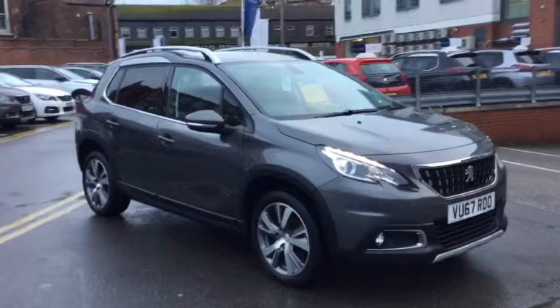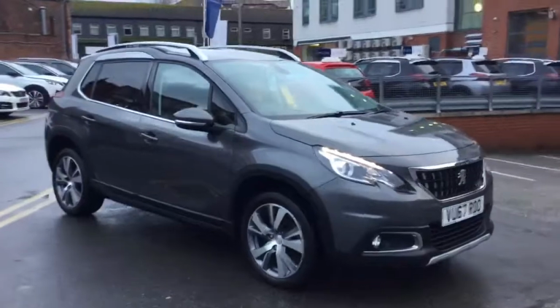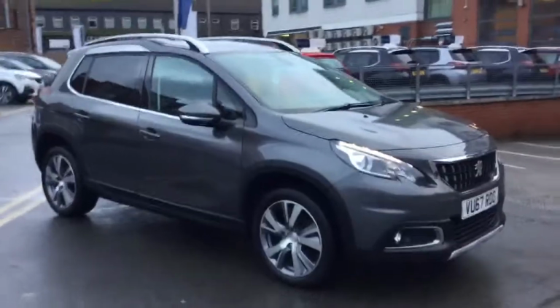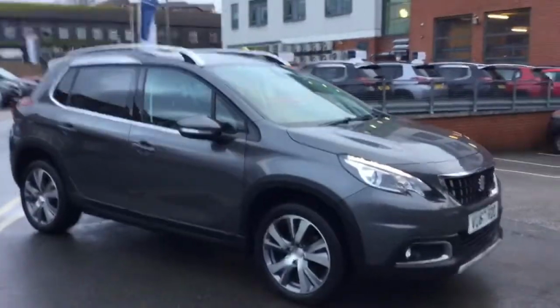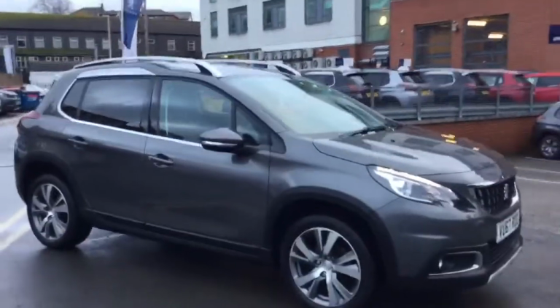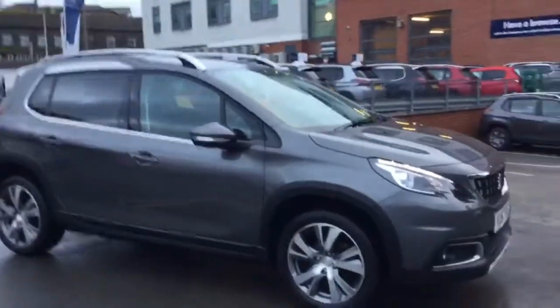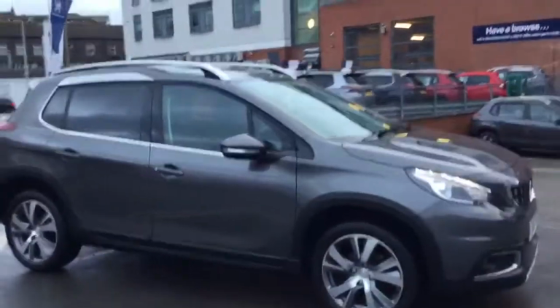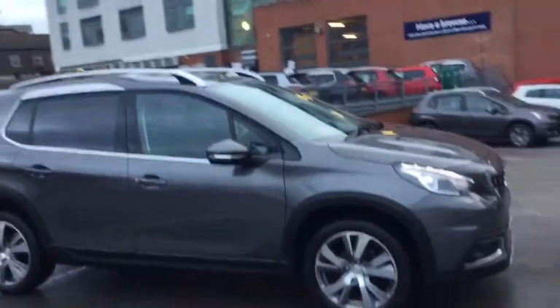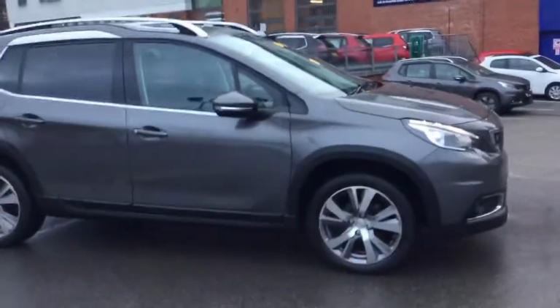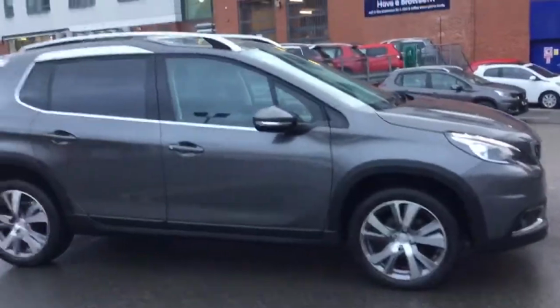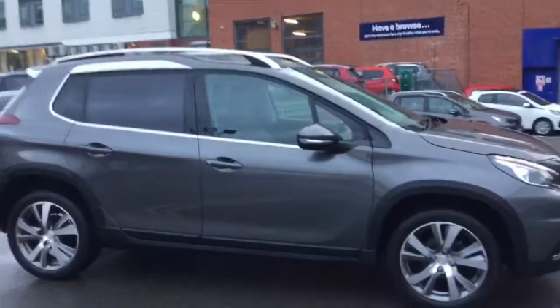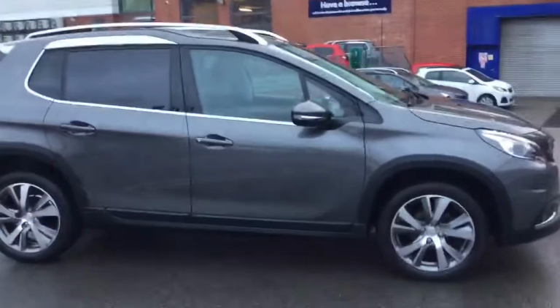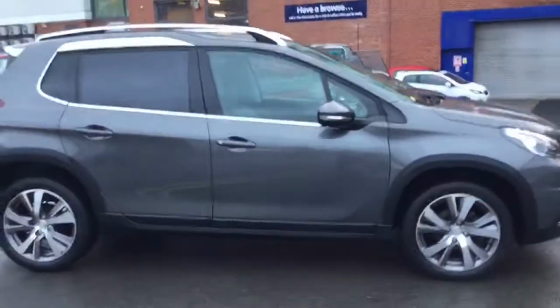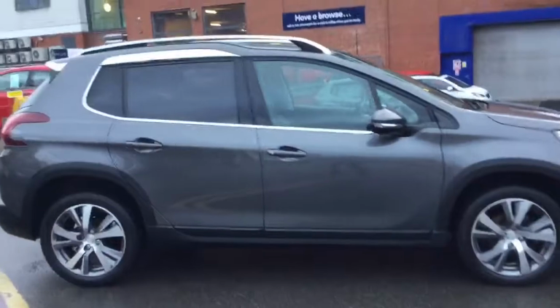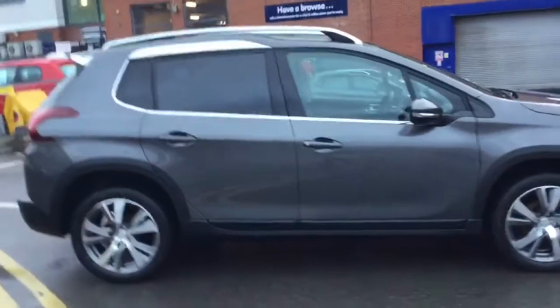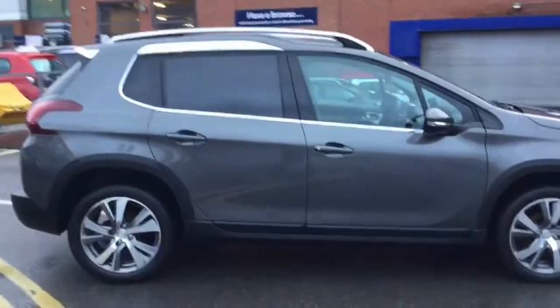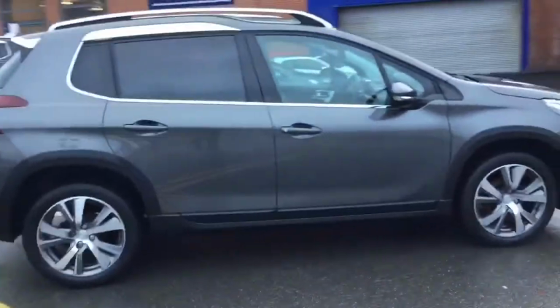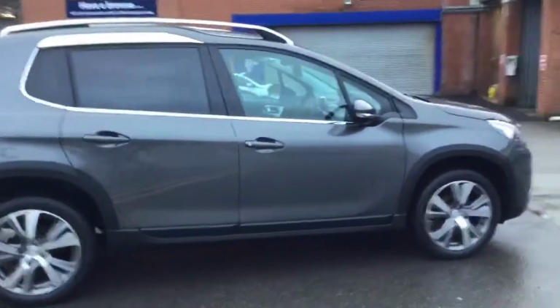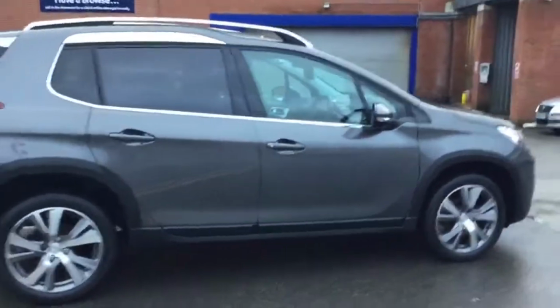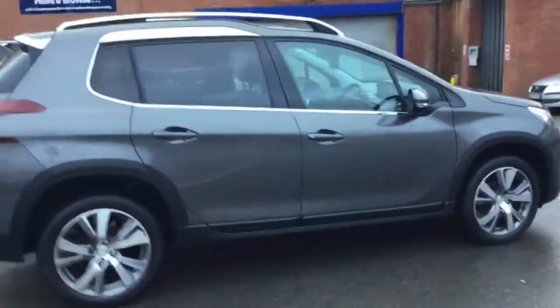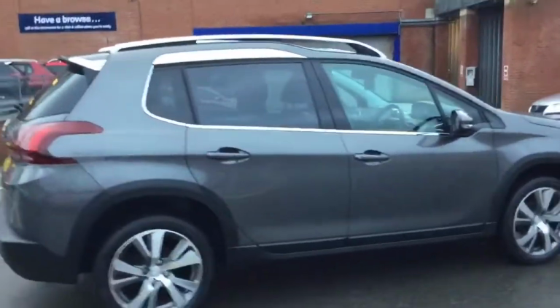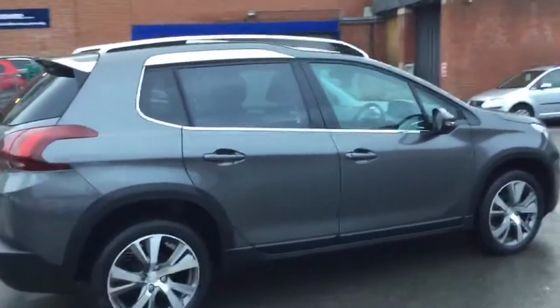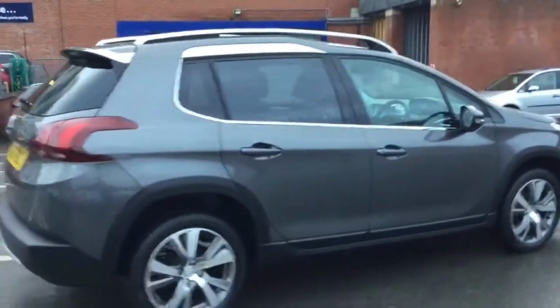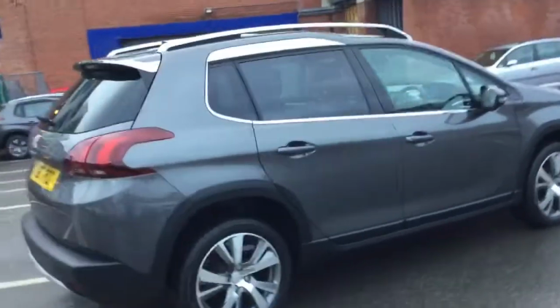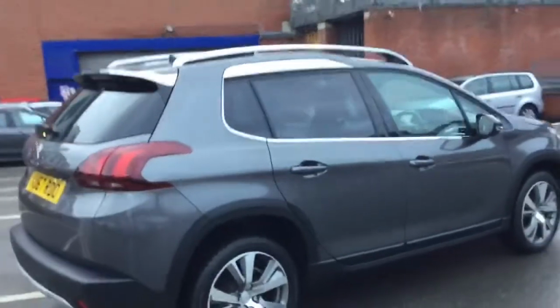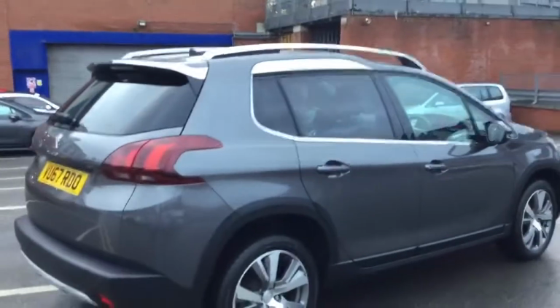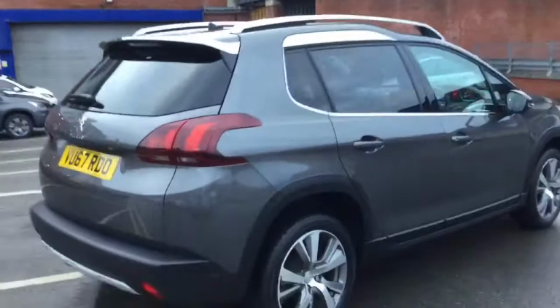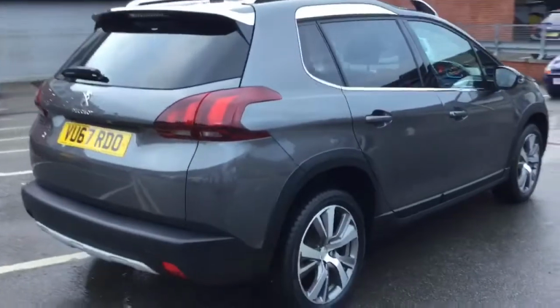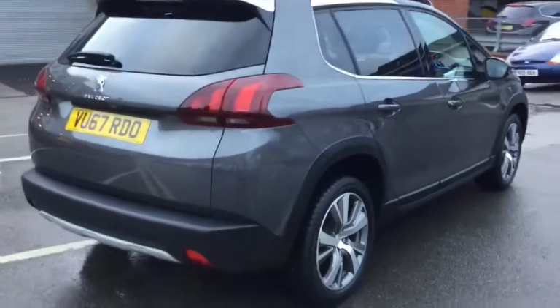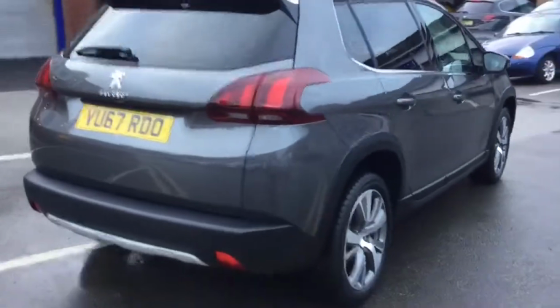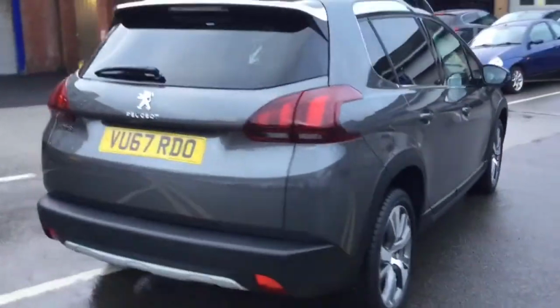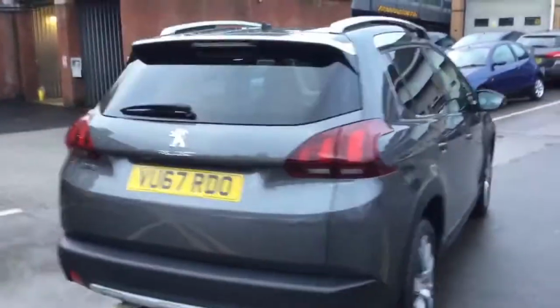Hi, it's Robert J.J. Cuckson, Peugeot Macclesfield. Today I'm just going to show you this 2000 Donator Law in Nimbus Grey. It's only done 9,159 miles and it's in immaculate condition.